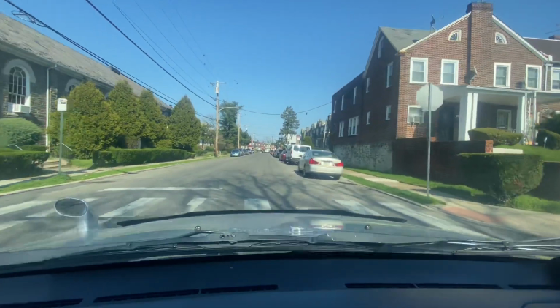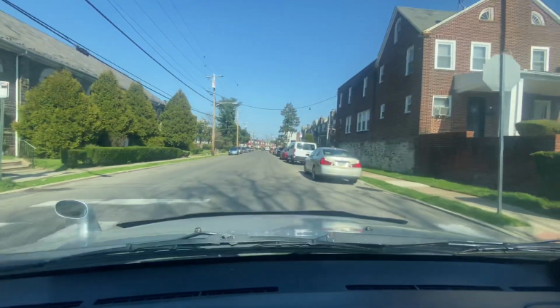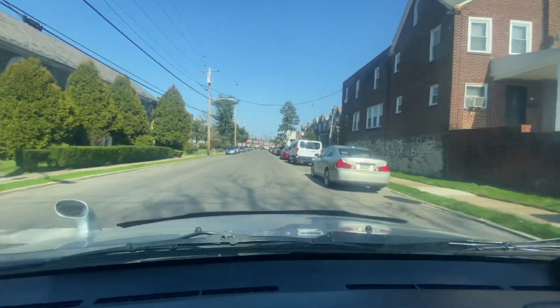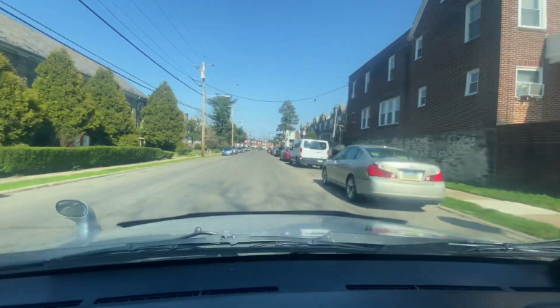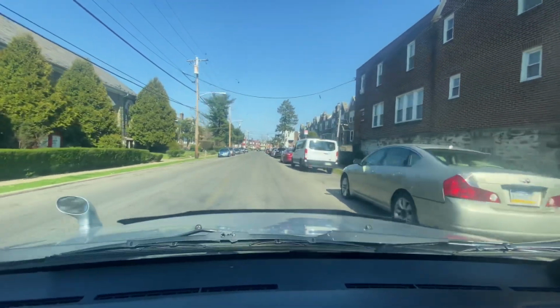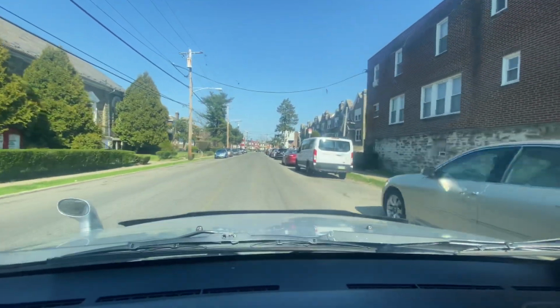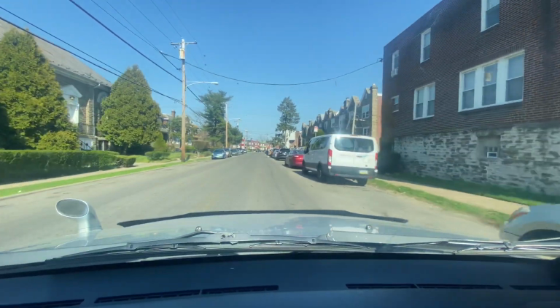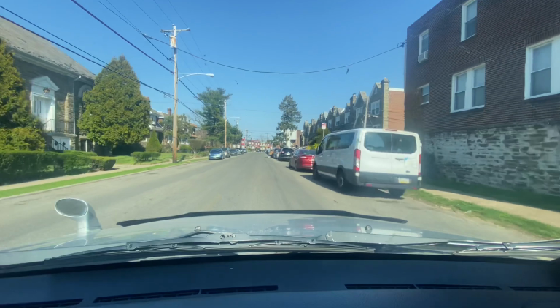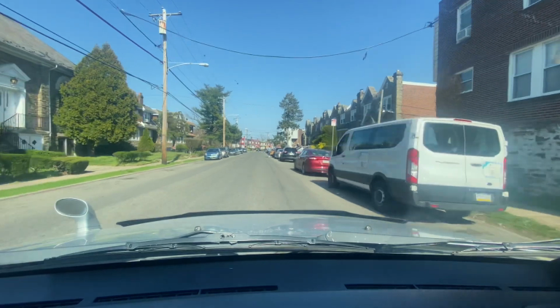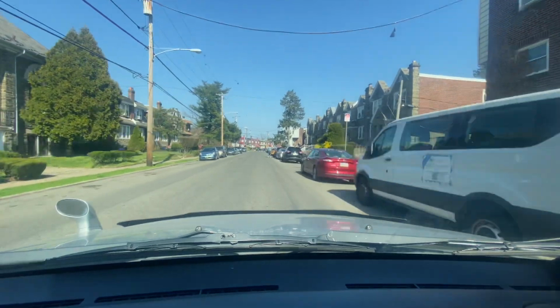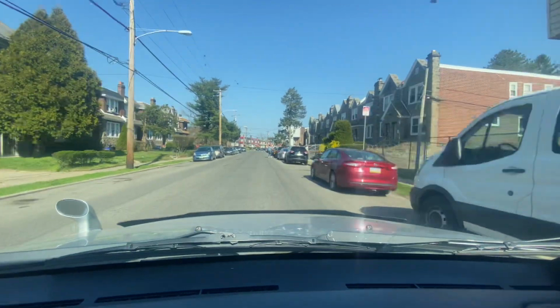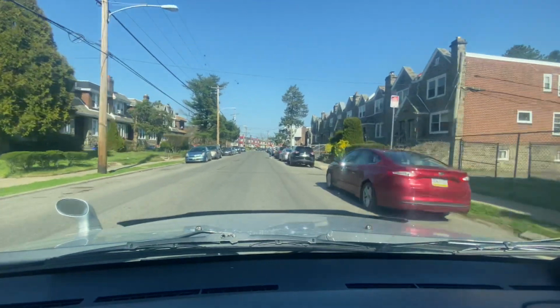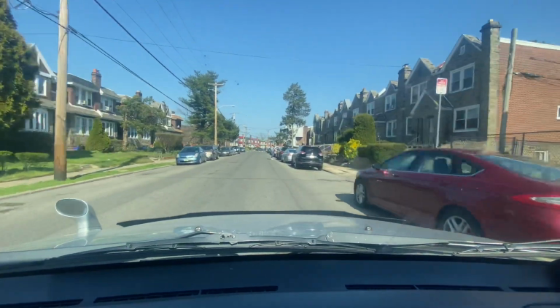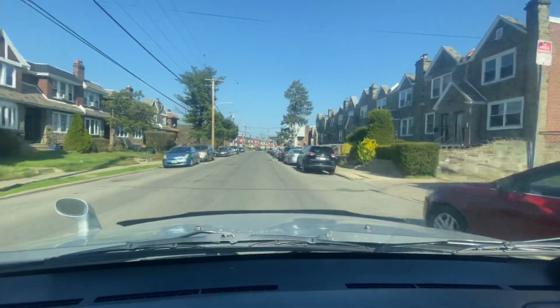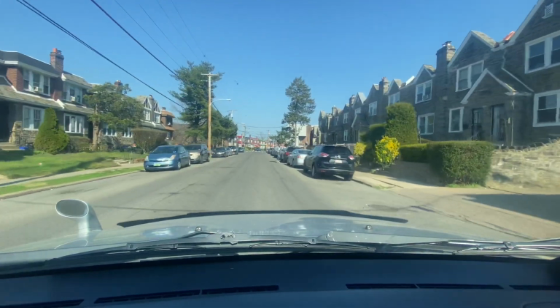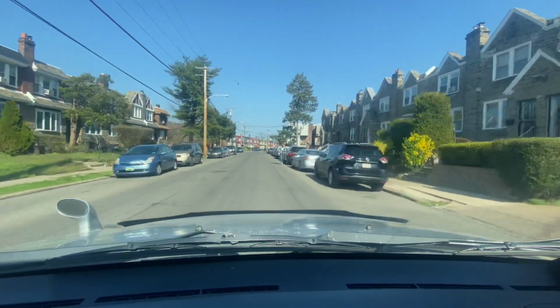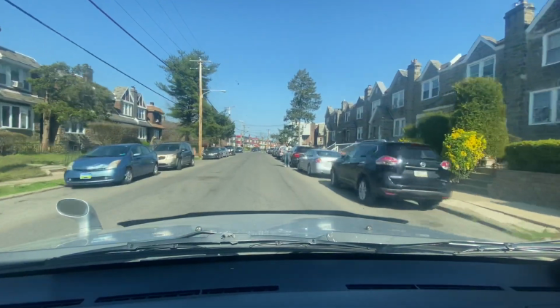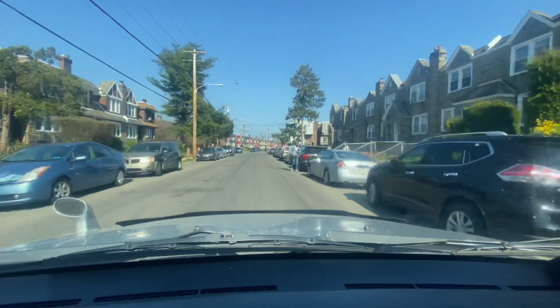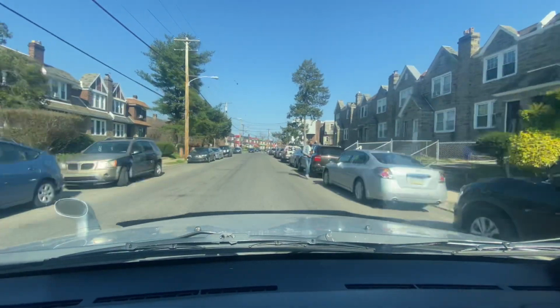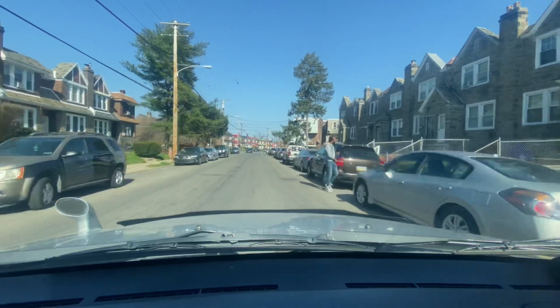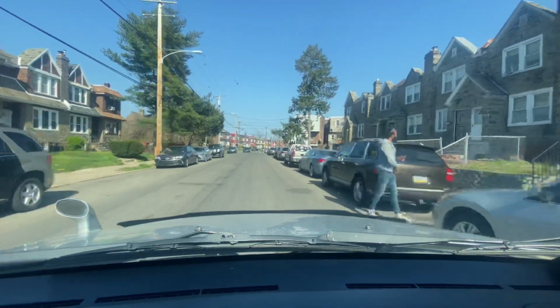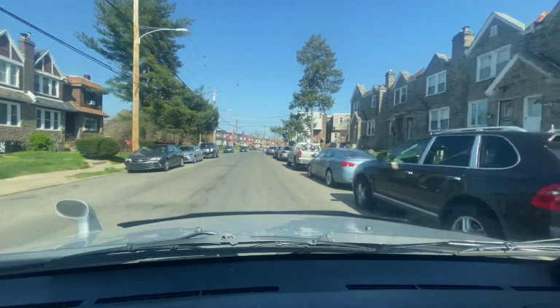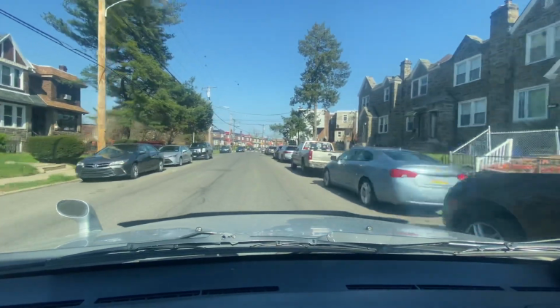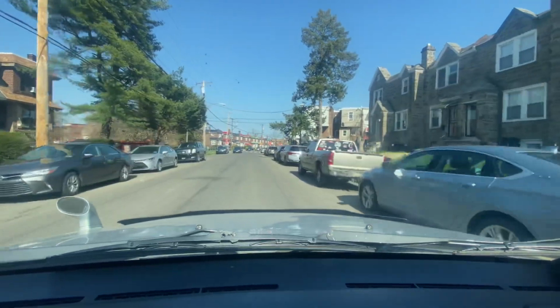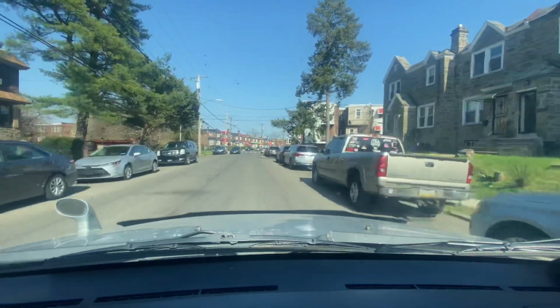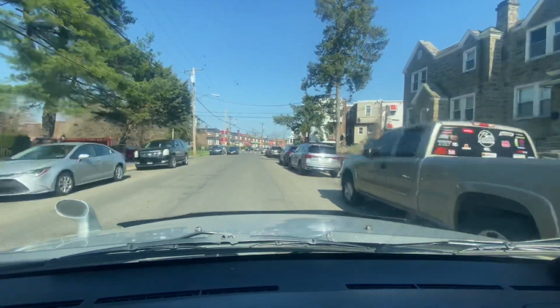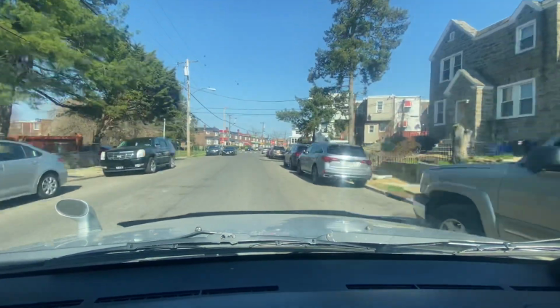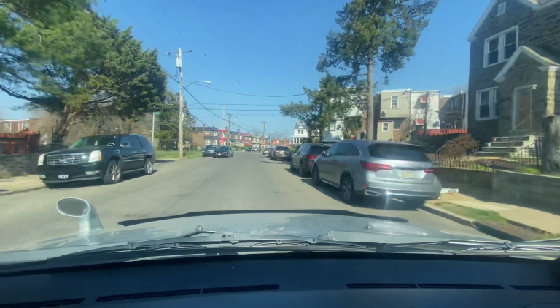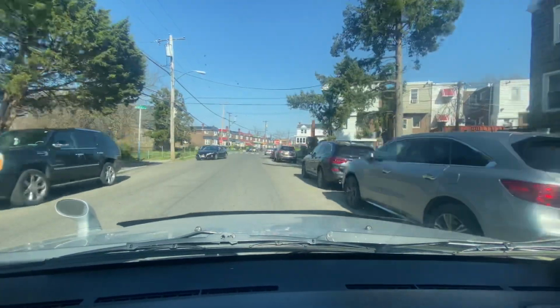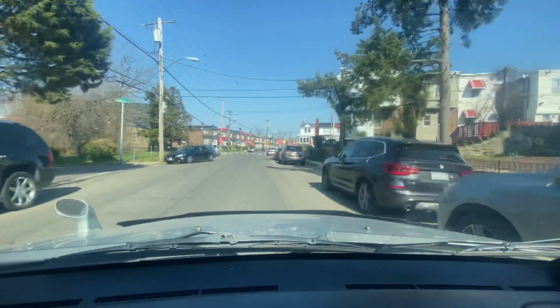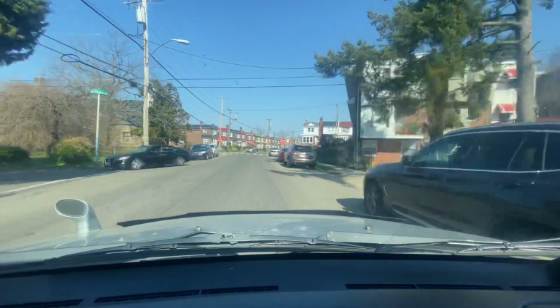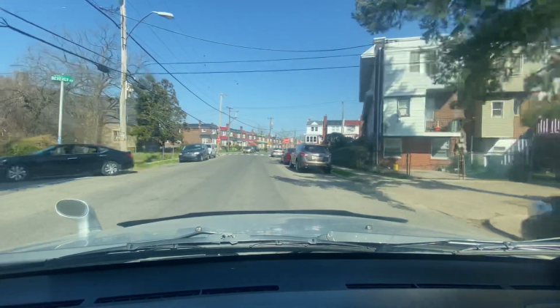There are some interesting houses on my right I should have gone through. Look at these houses — they've got the big stones. You can see the front facade has the big stones. We're back at Walnut Lane.